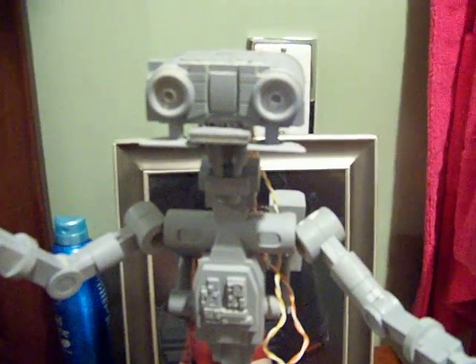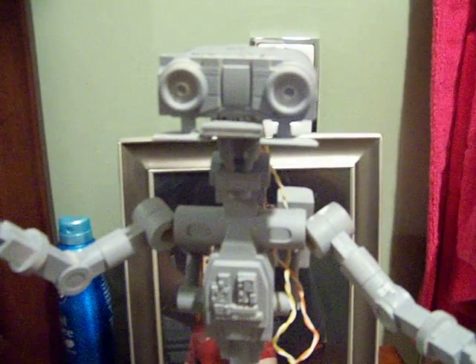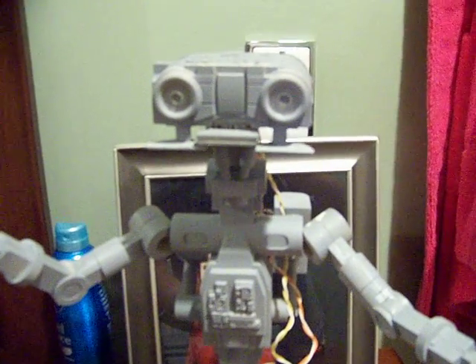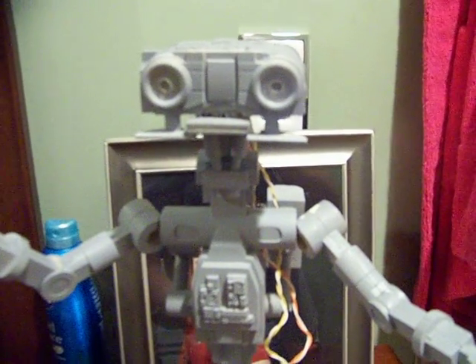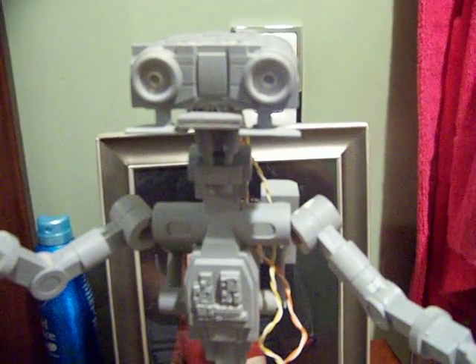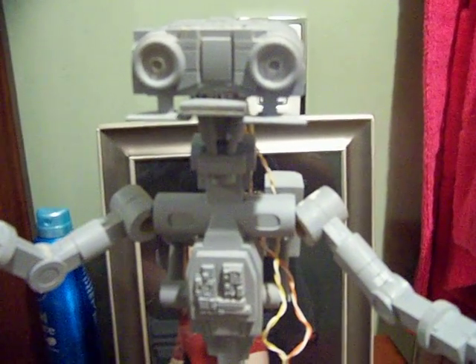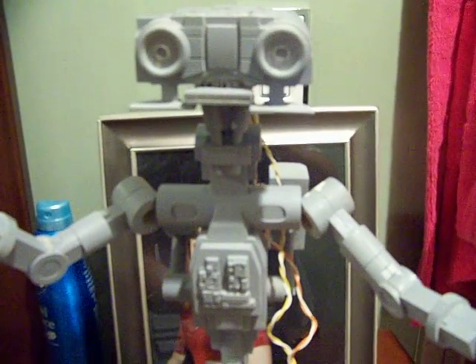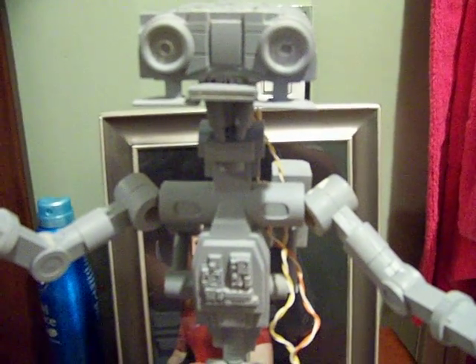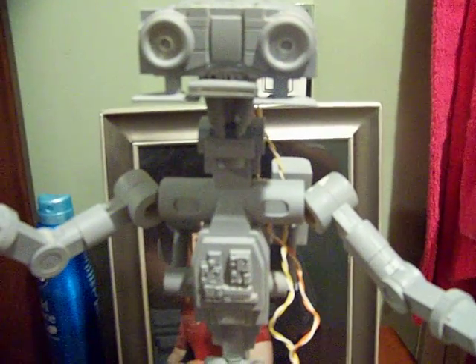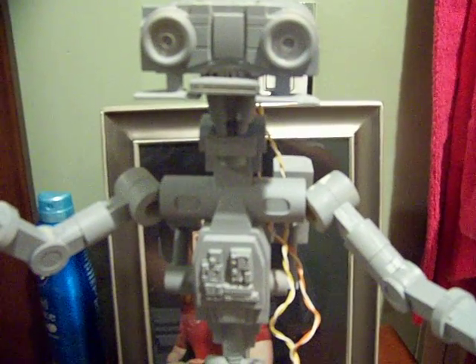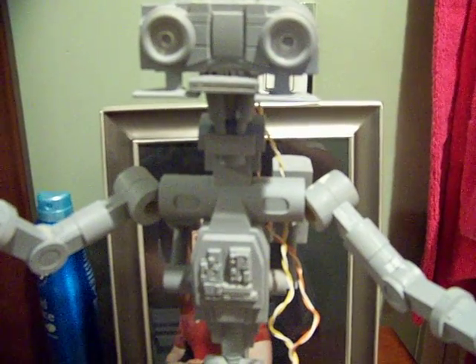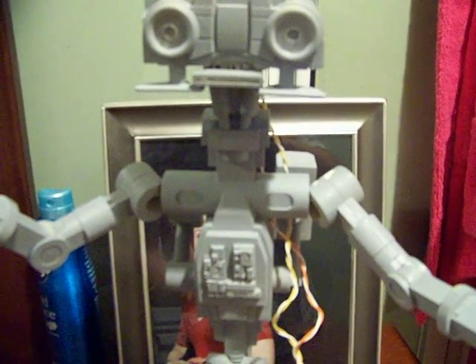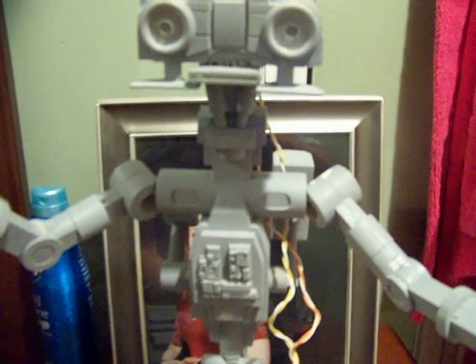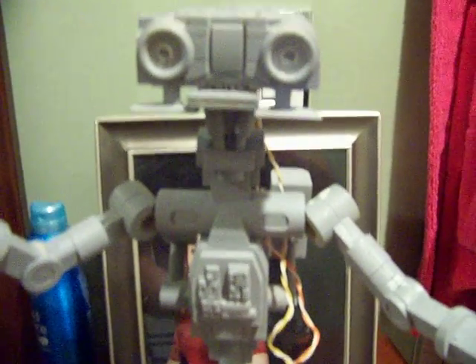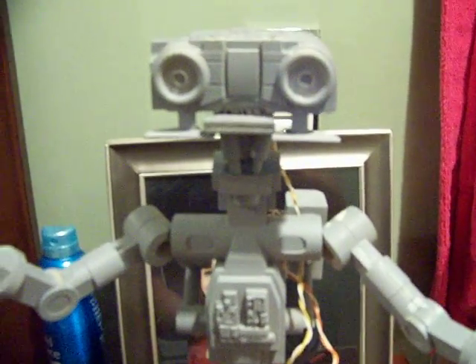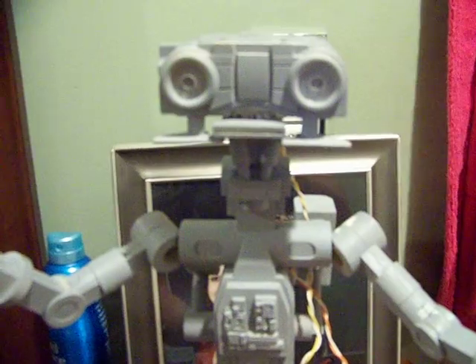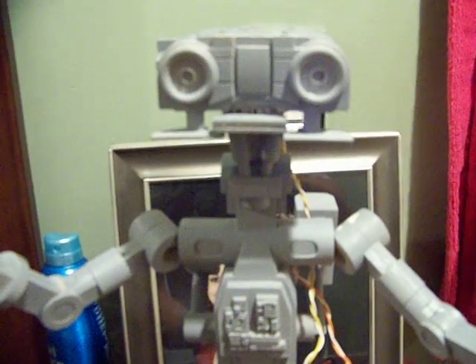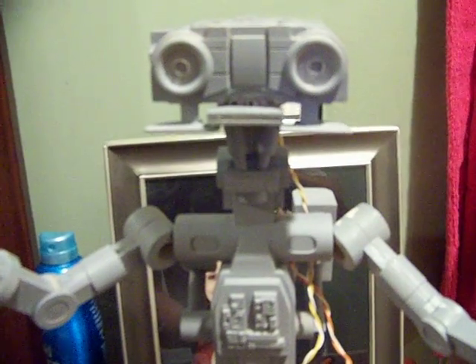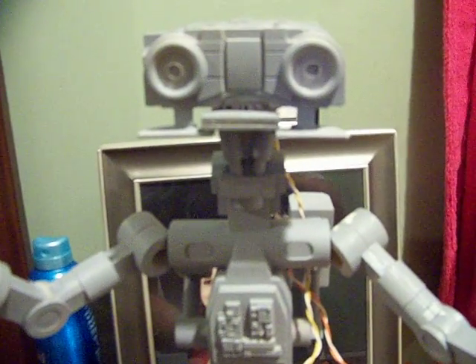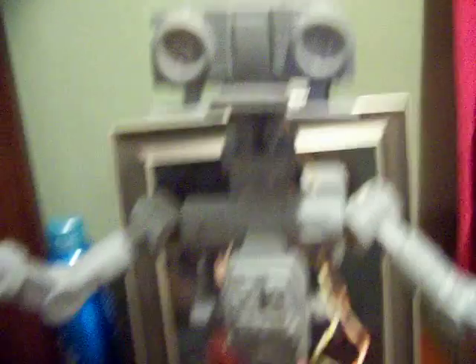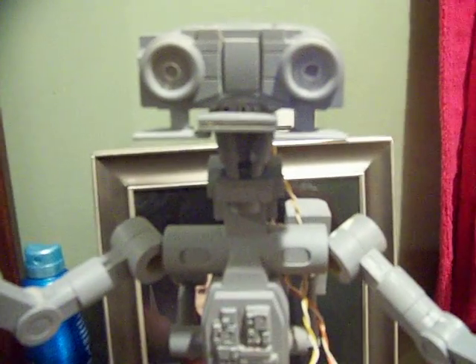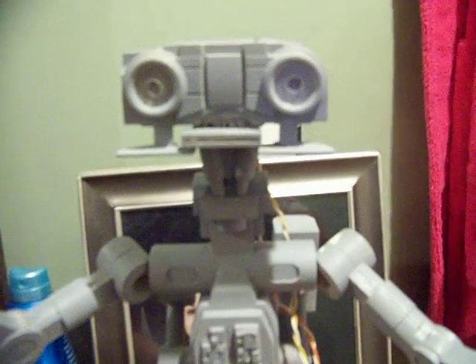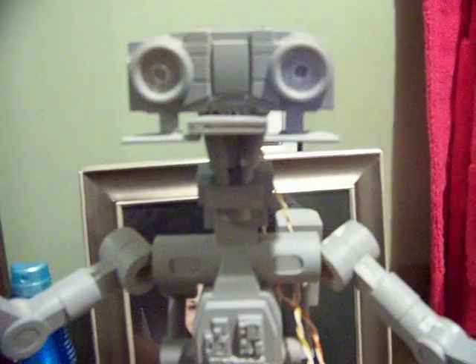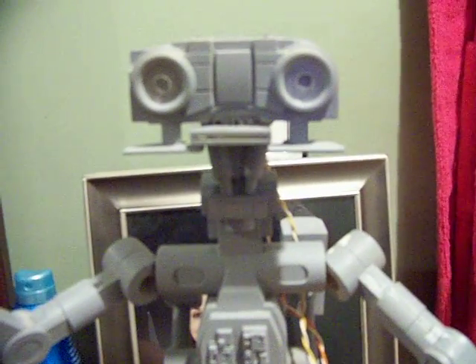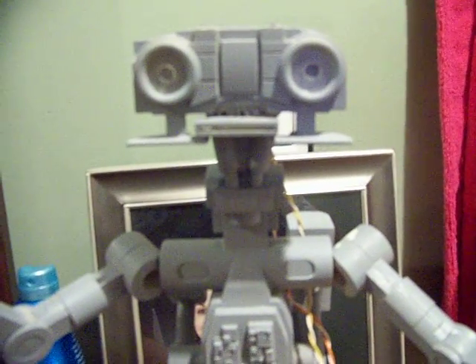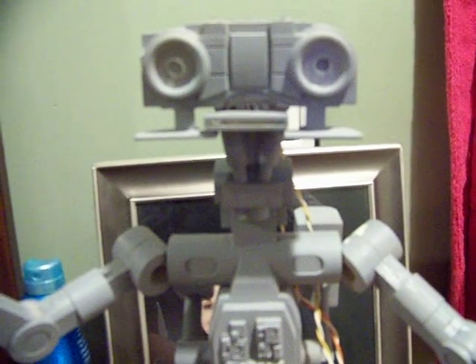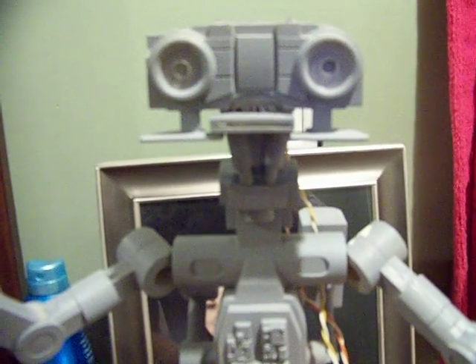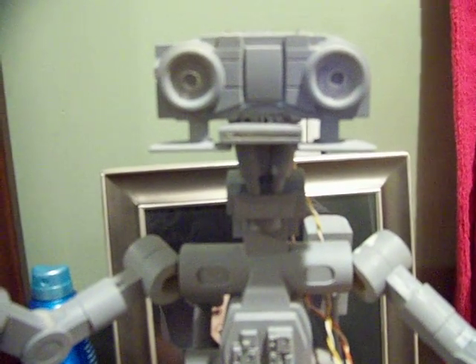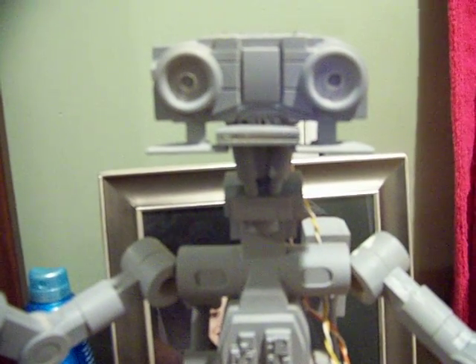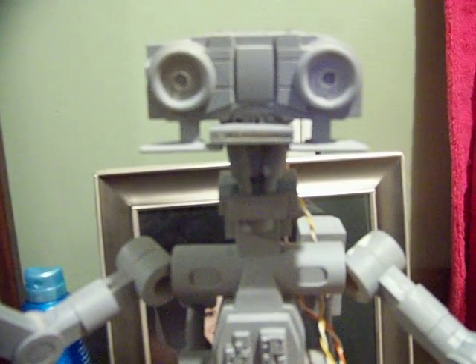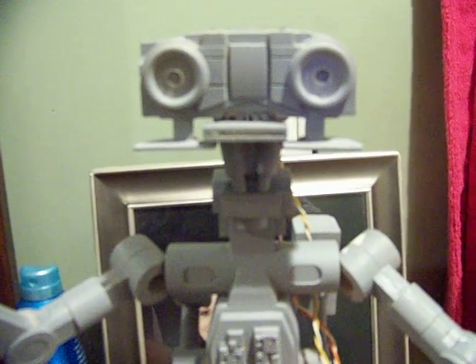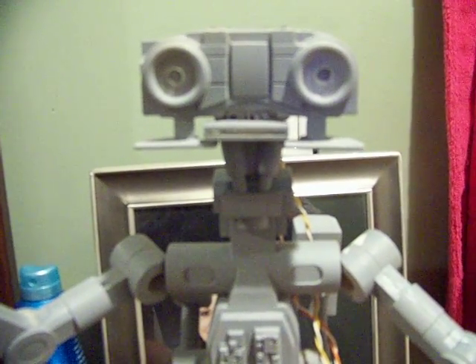Hey Tom, still feel a little crappy, but didn't hook up the speaker yet. This is basically what it might look like. I gotta maybe put a trim pot in there, but we'll see.